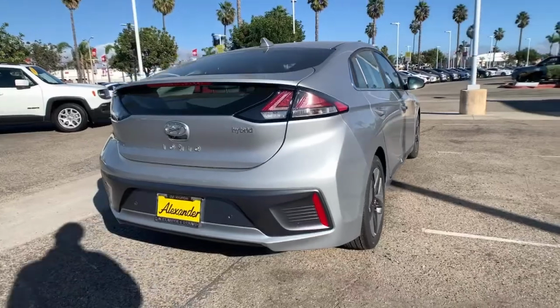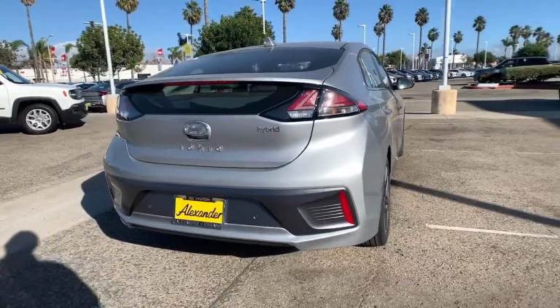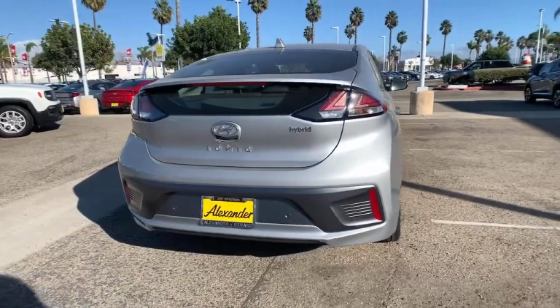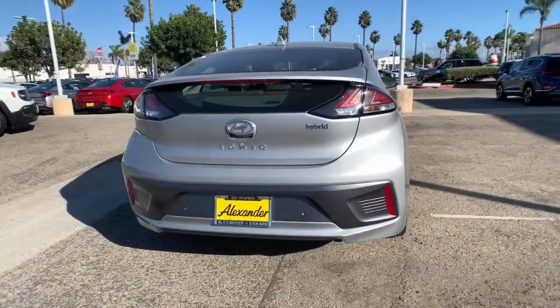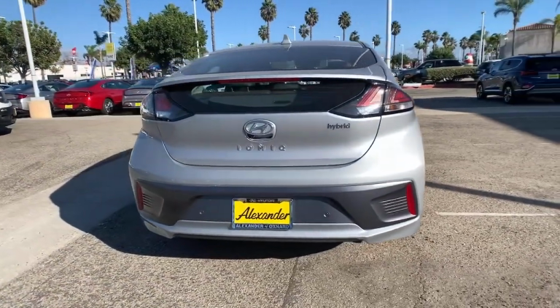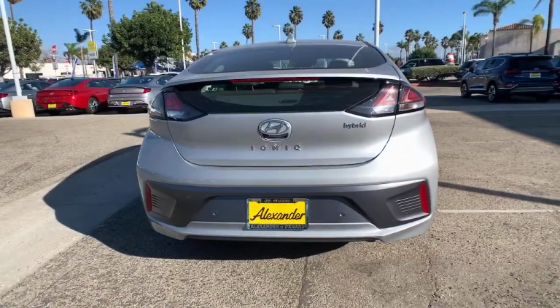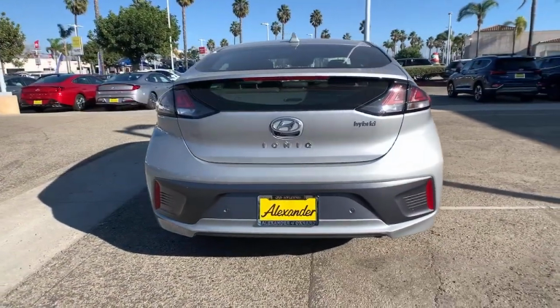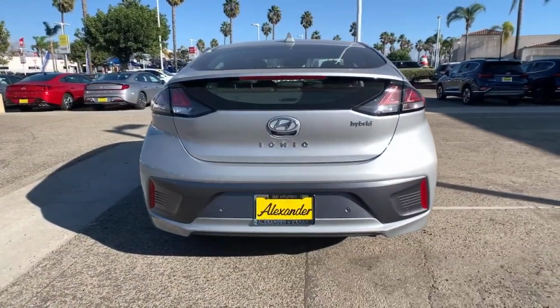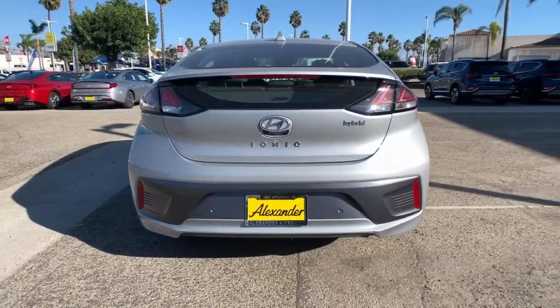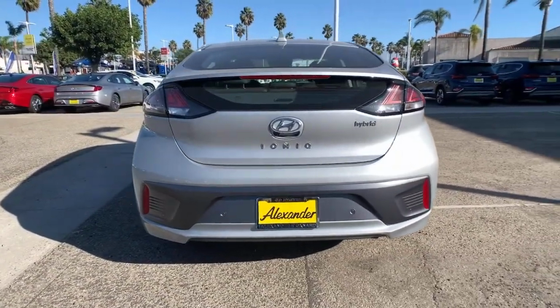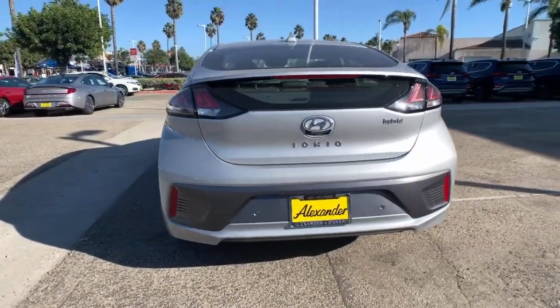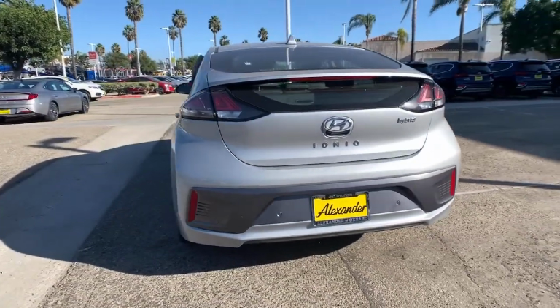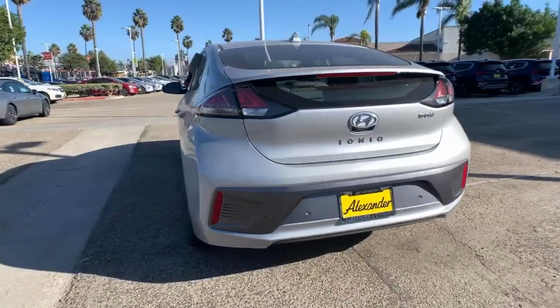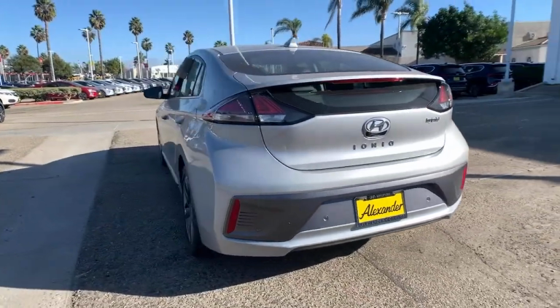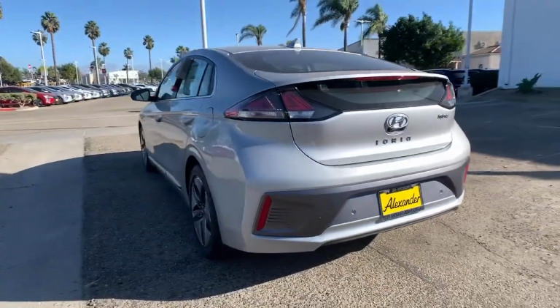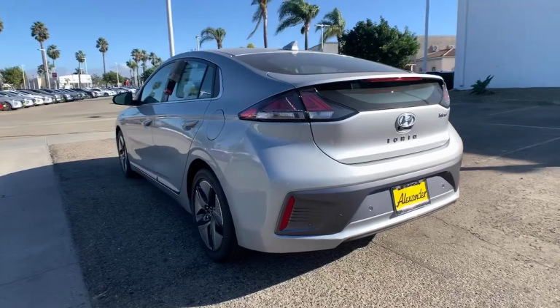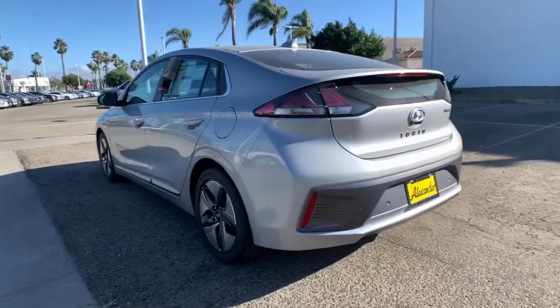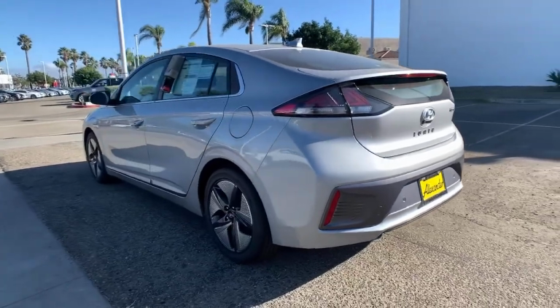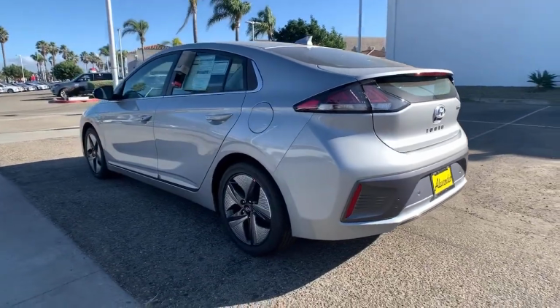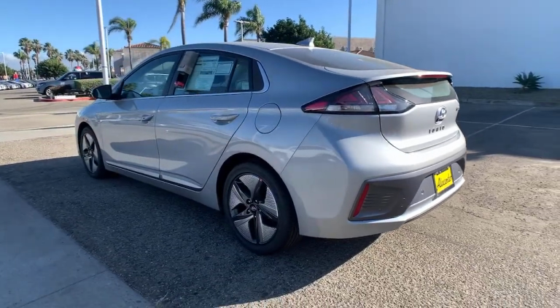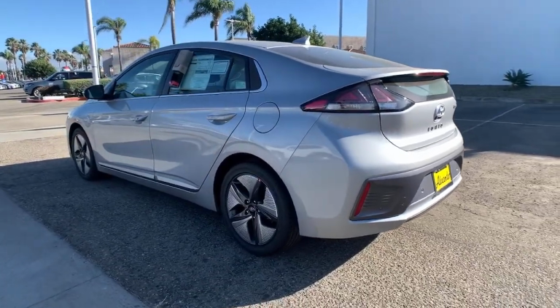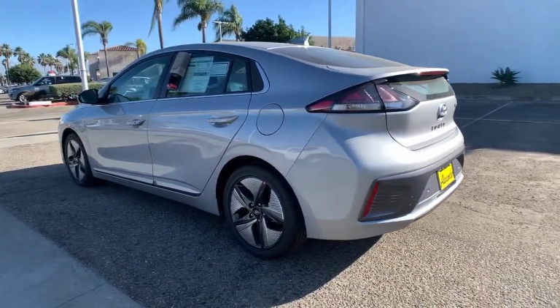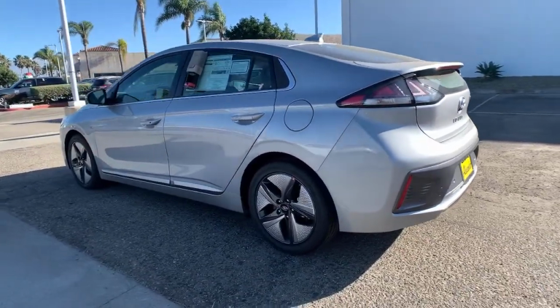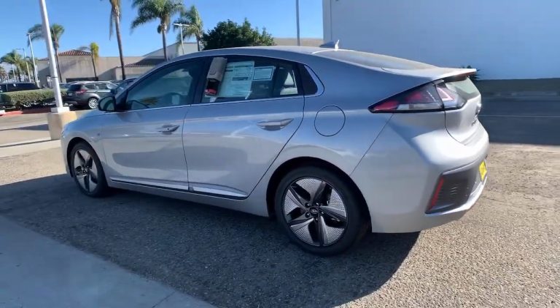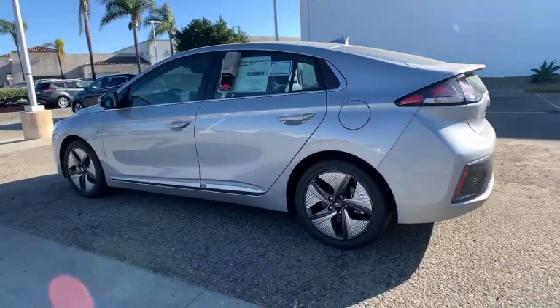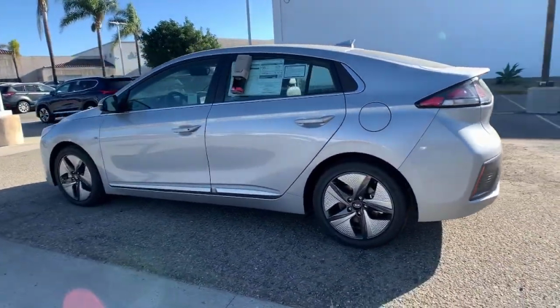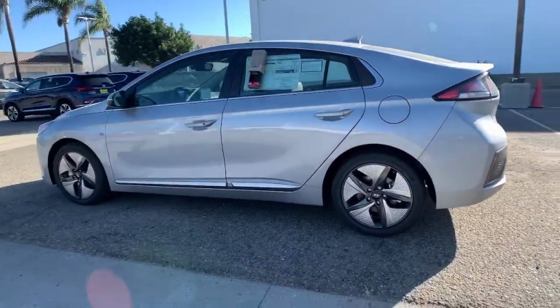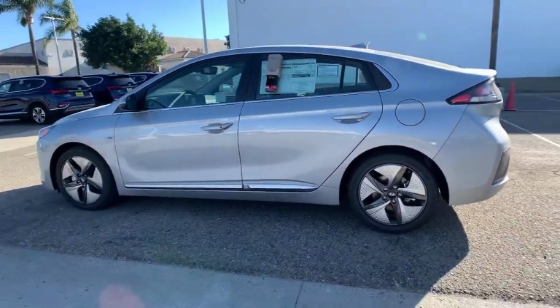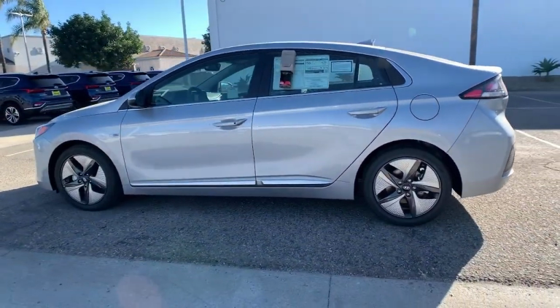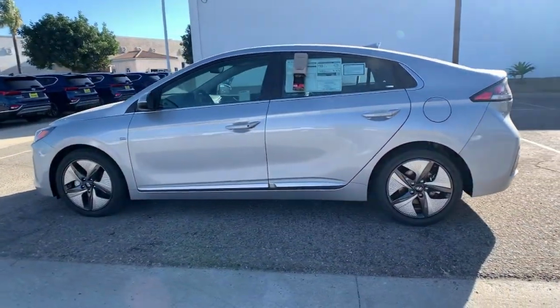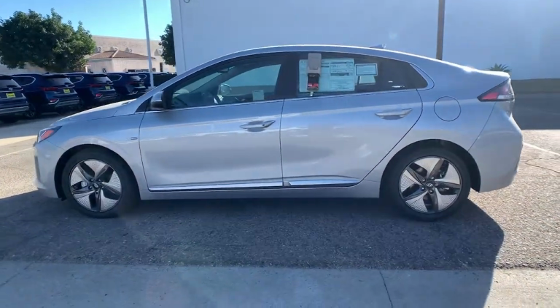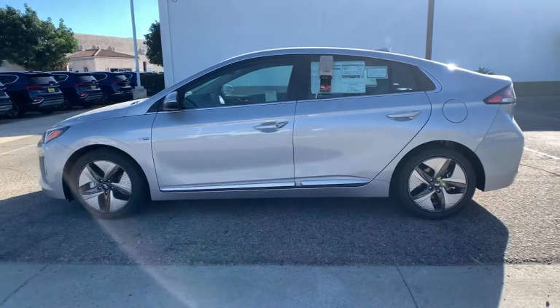With features like touchscreen infotainment, a flexible interior, quiet, well-equipped cabin, and available driver assistance, this five-door compact hatchback is an unbelievable value.